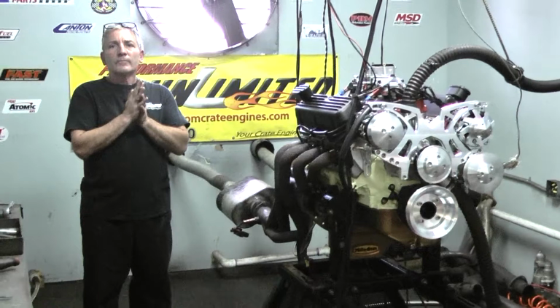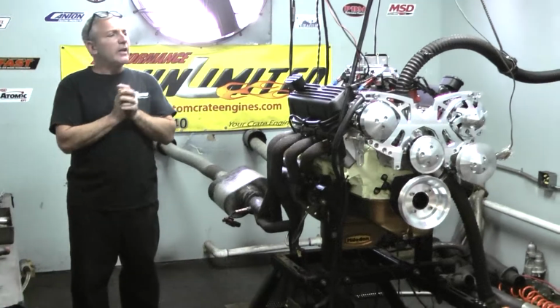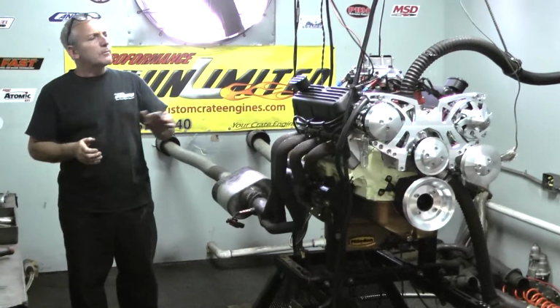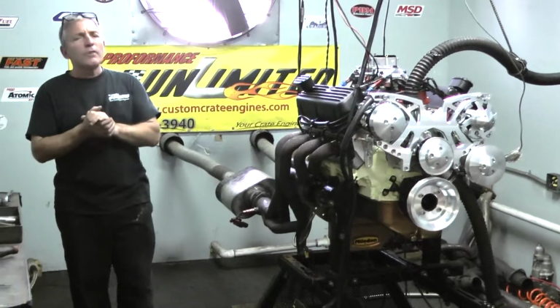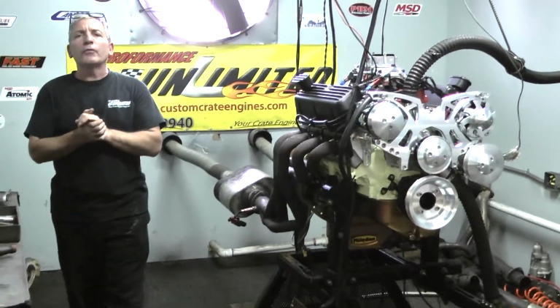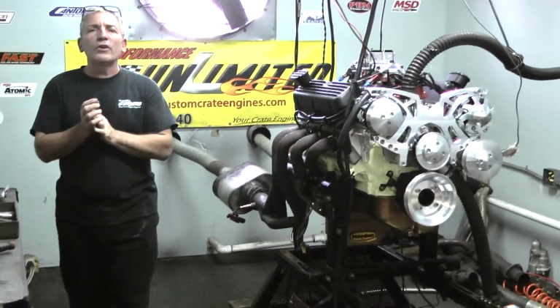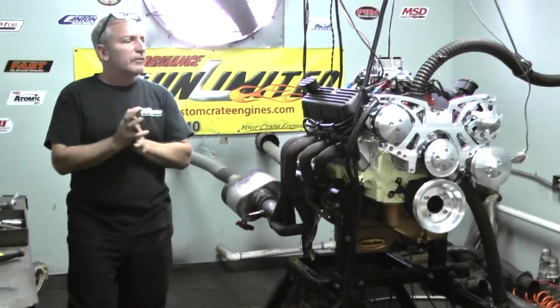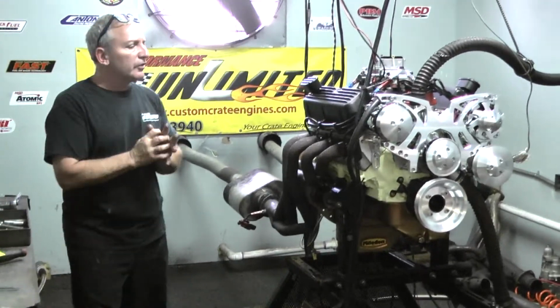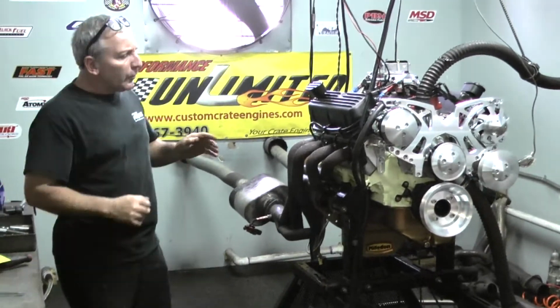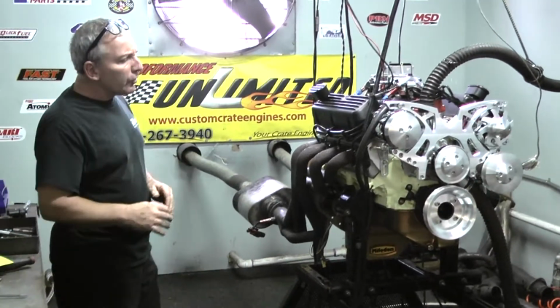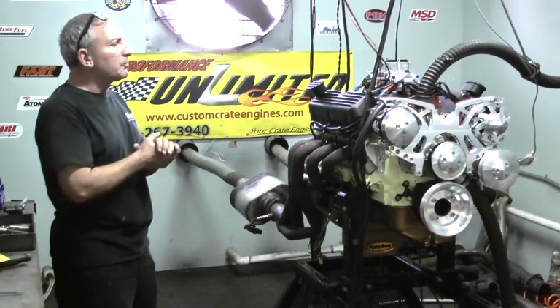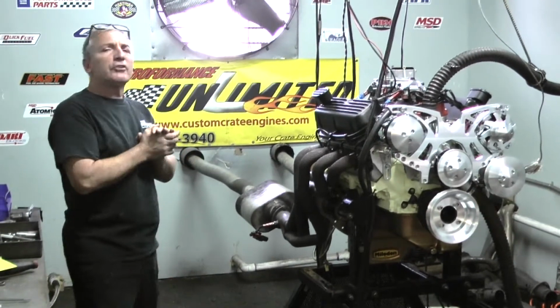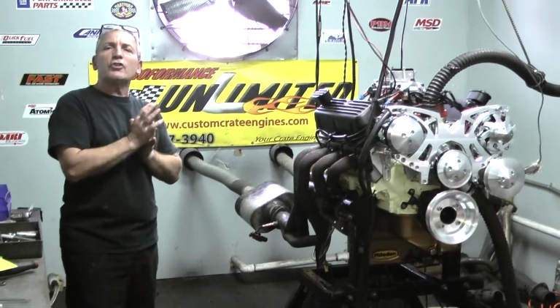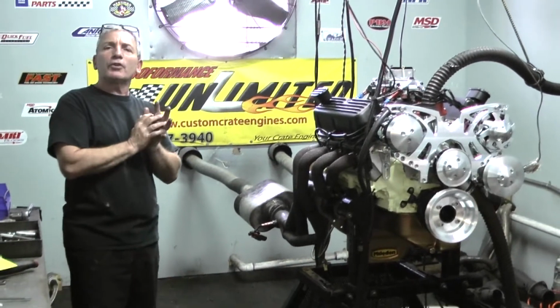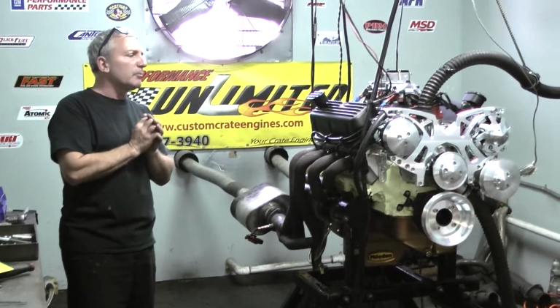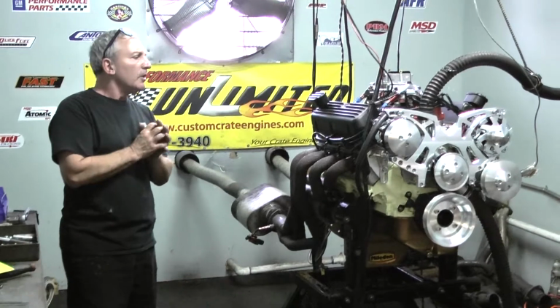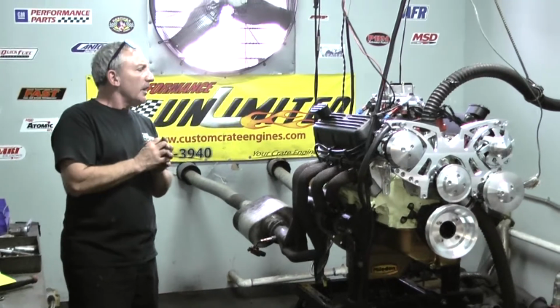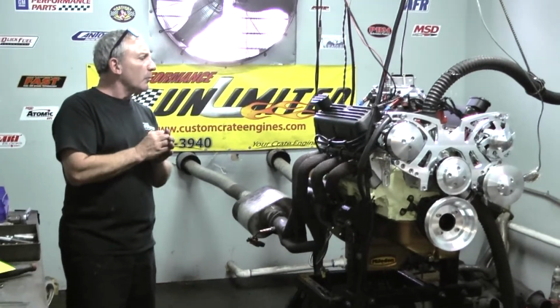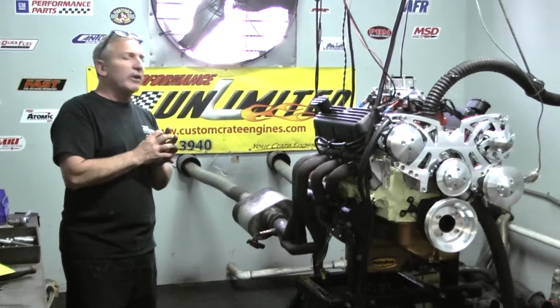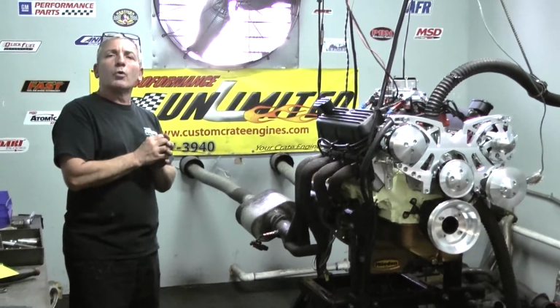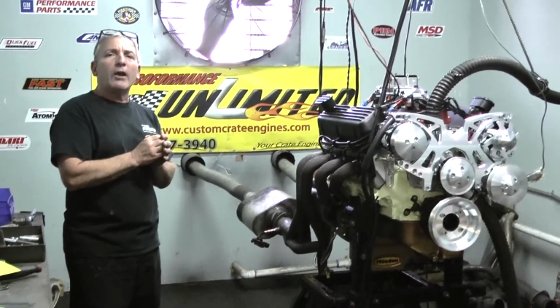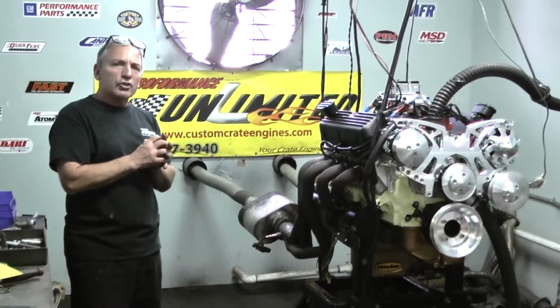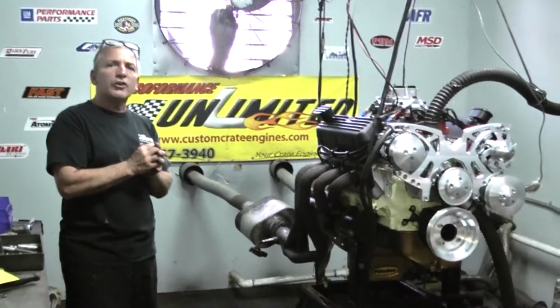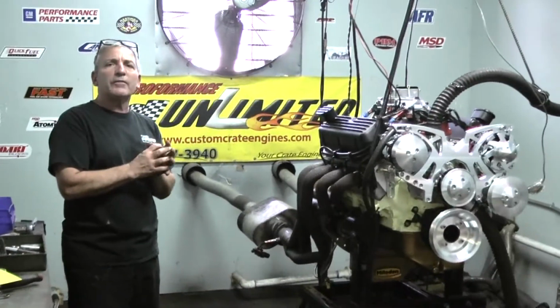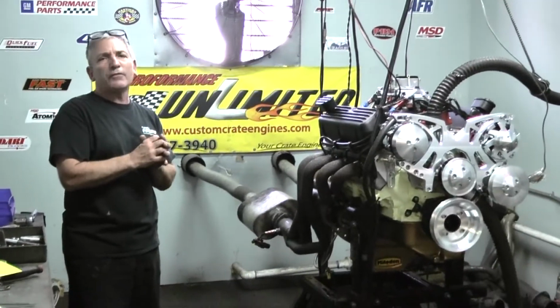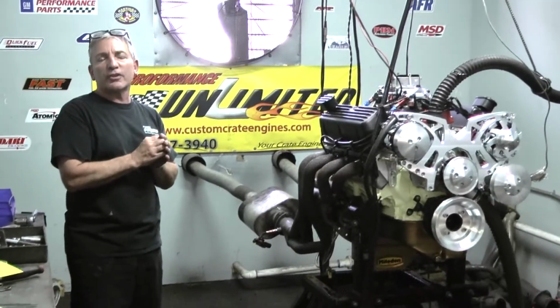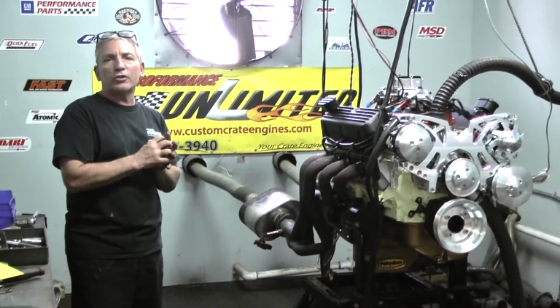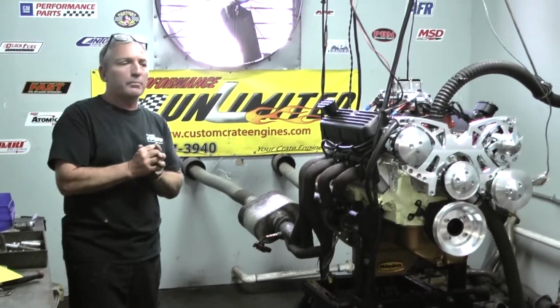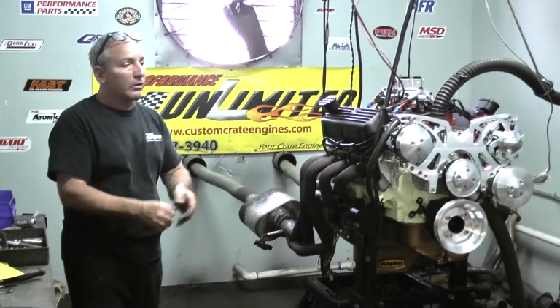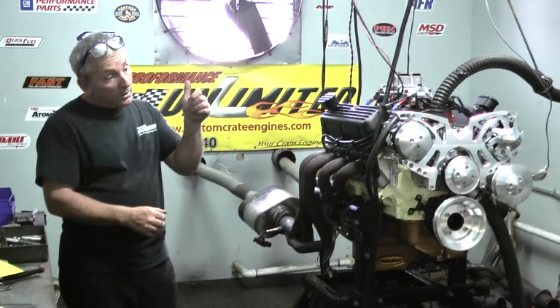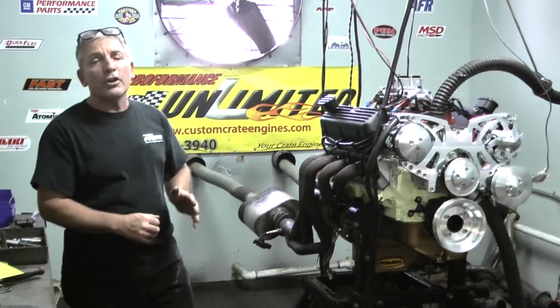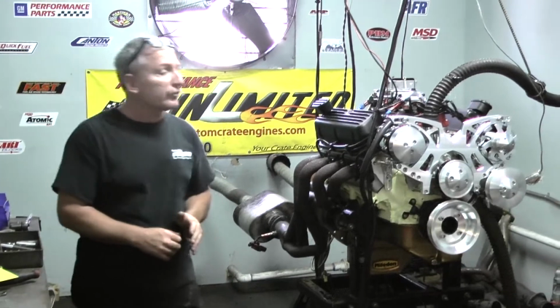Hey, this happened to be one of our 347s. We were doing a little experimentation for a customer, and they wanted to make a little more power. We just got done making 517 horsepower. Pretty impressive.